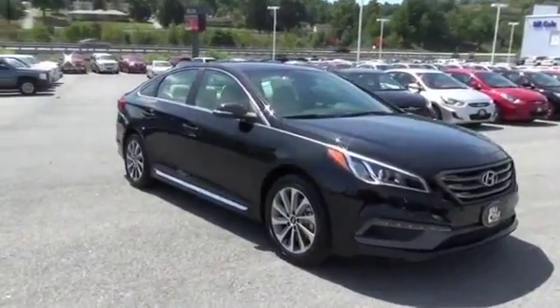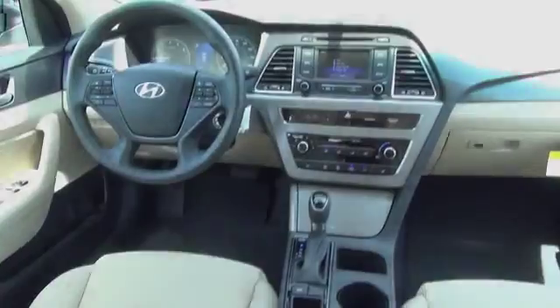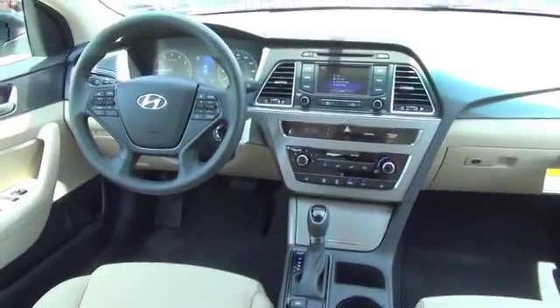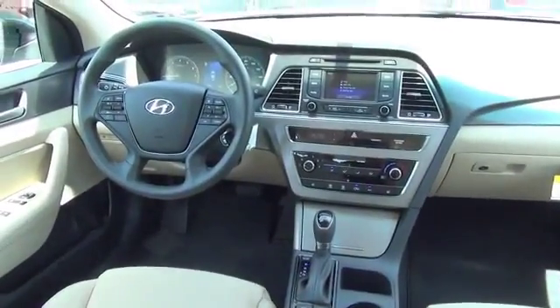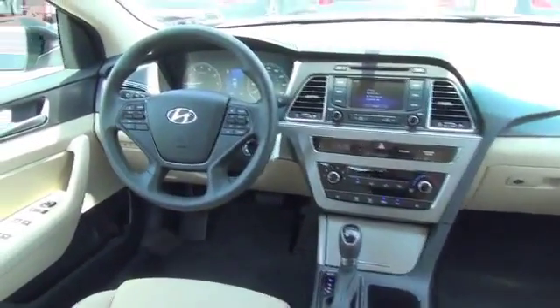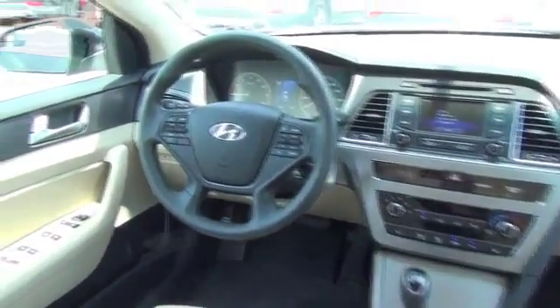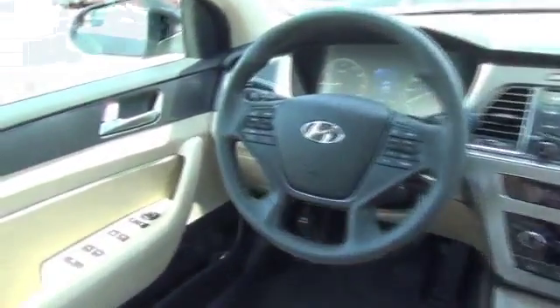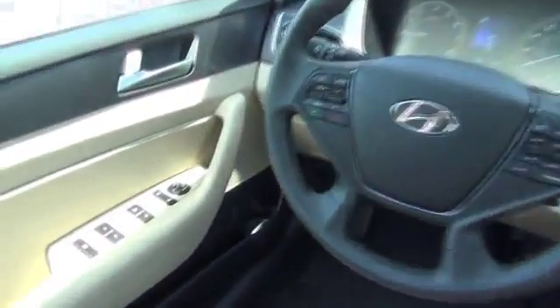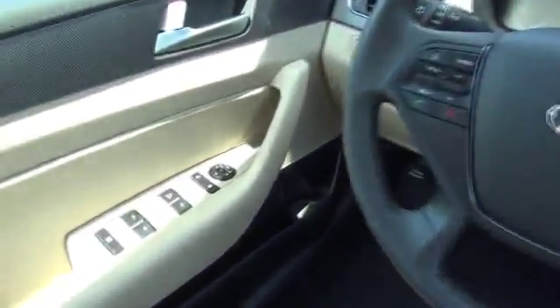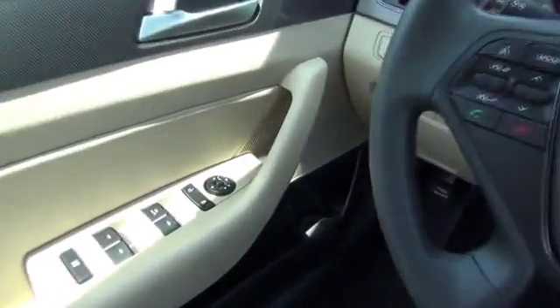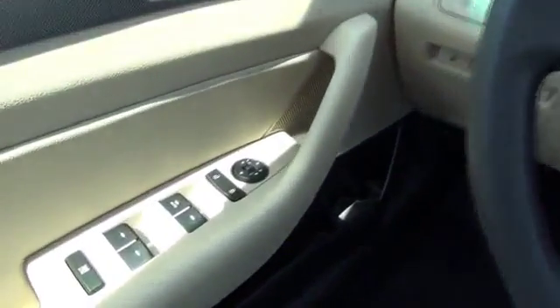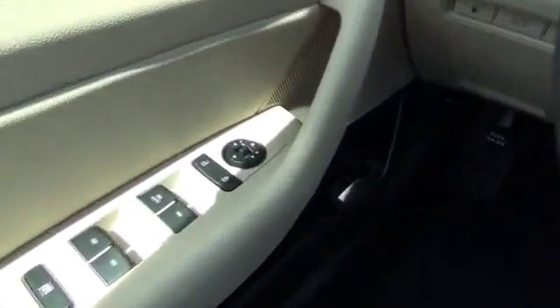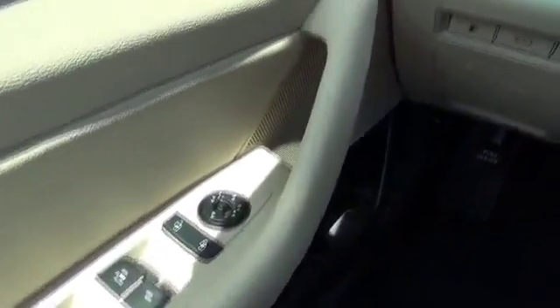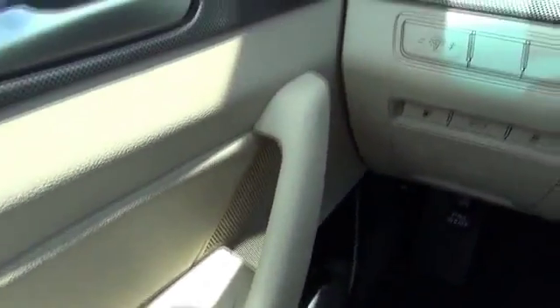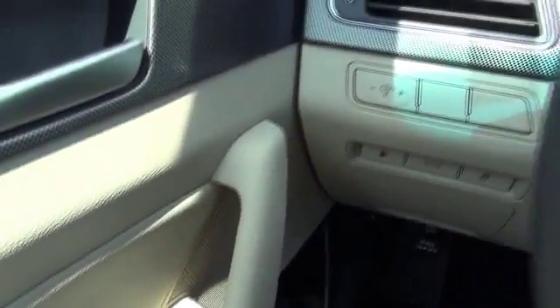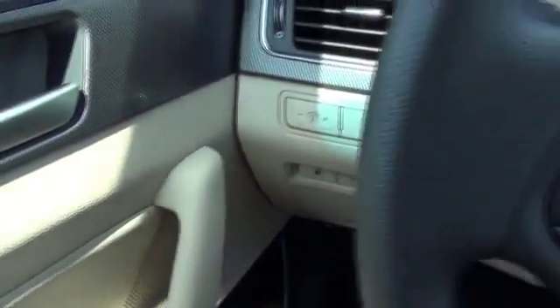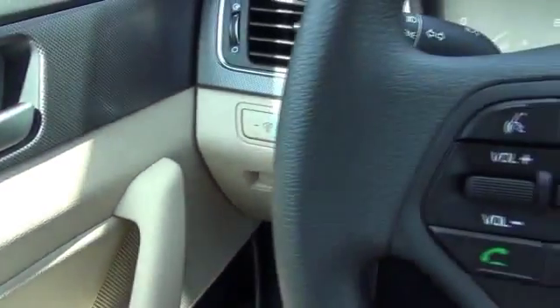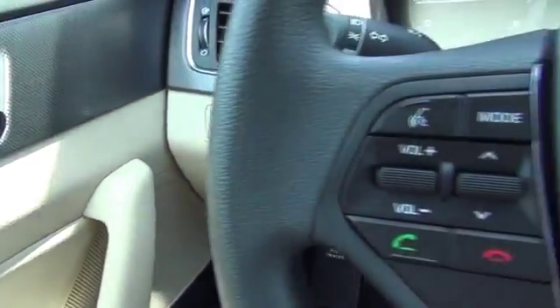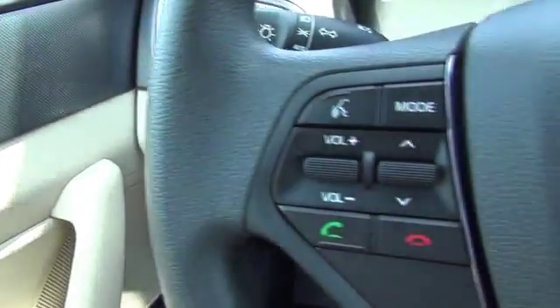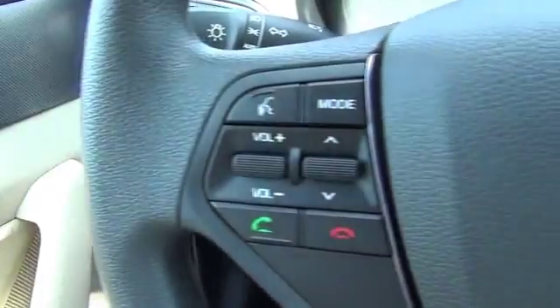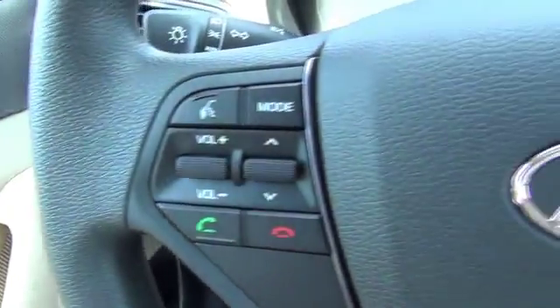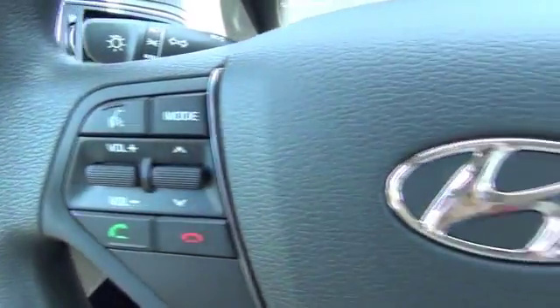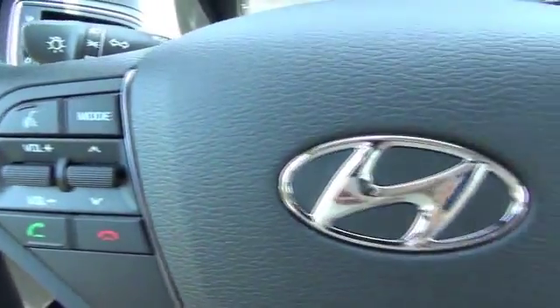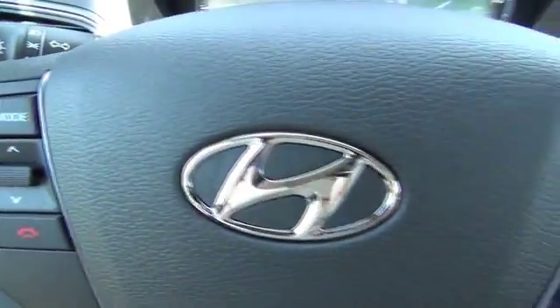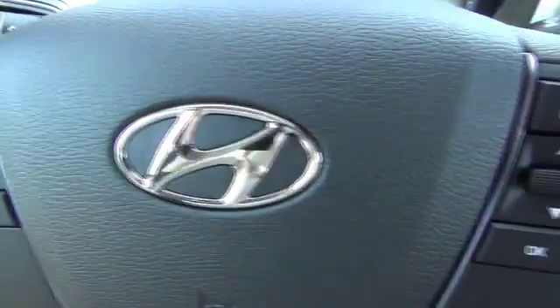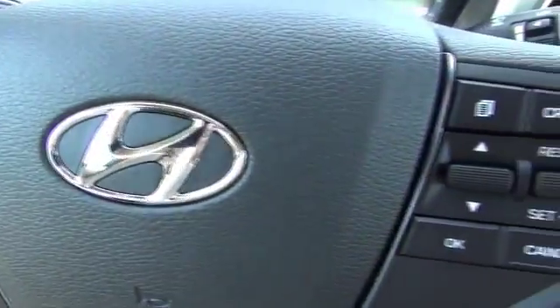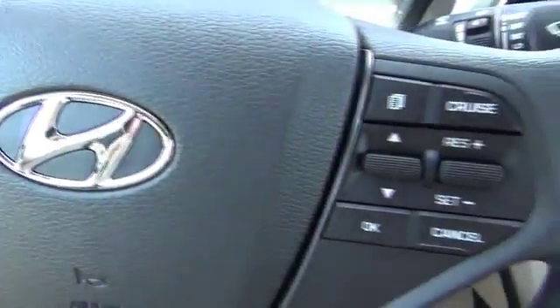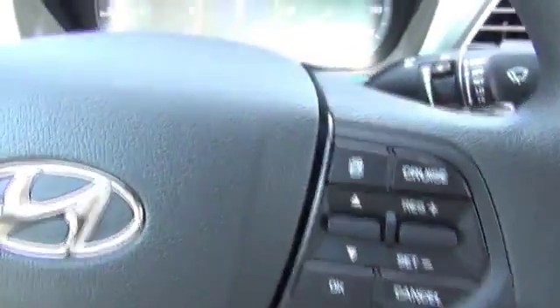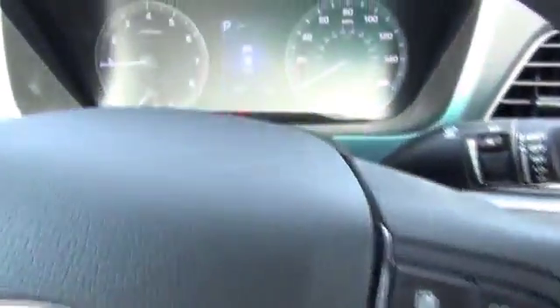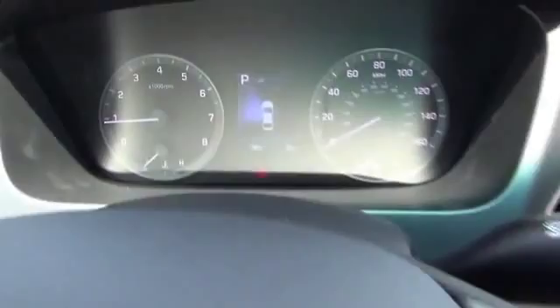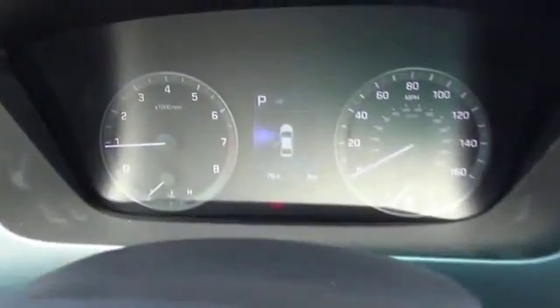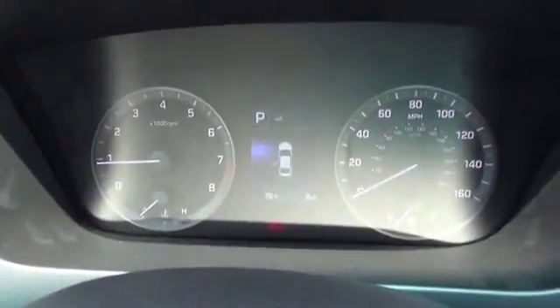On the inside you'll find heated seats, satellite radio, an auxiliary input, a backup camera, child safety locks, power seats, cruise control, split rear seats, a trip computer, and an MP3 player.